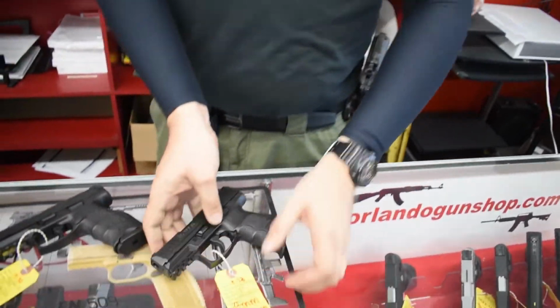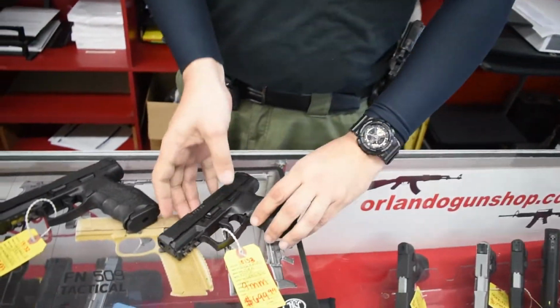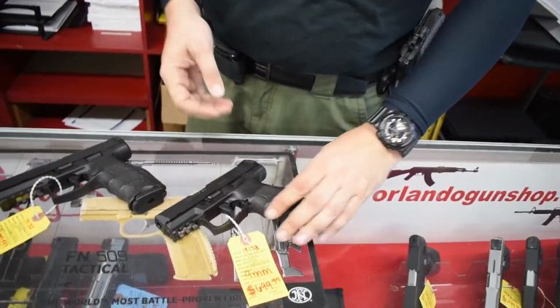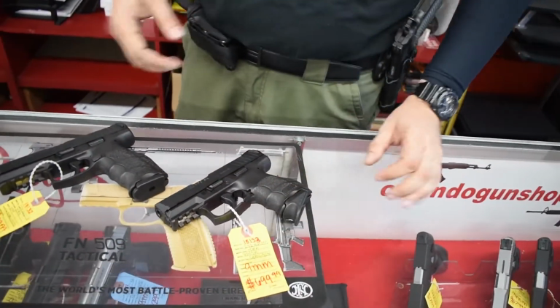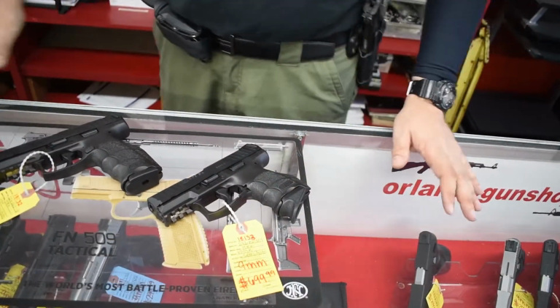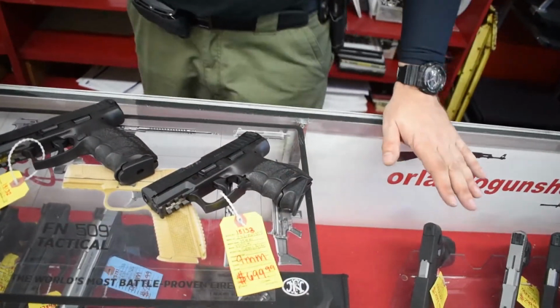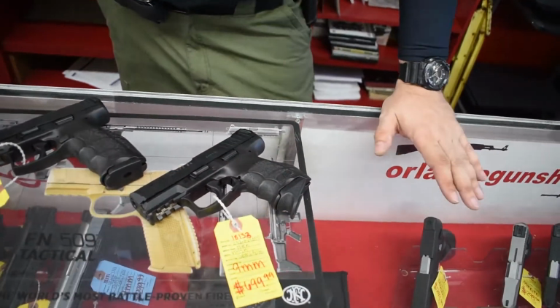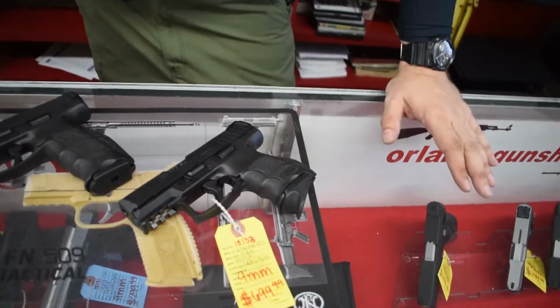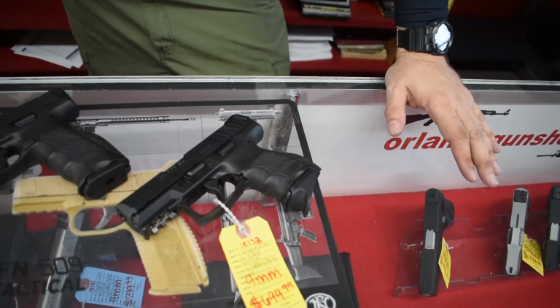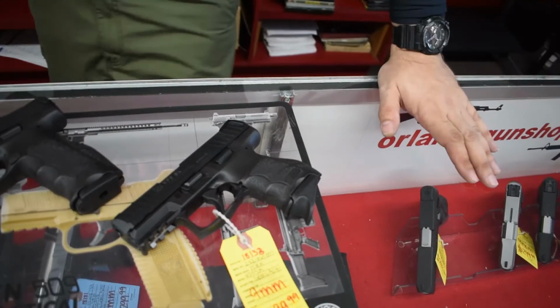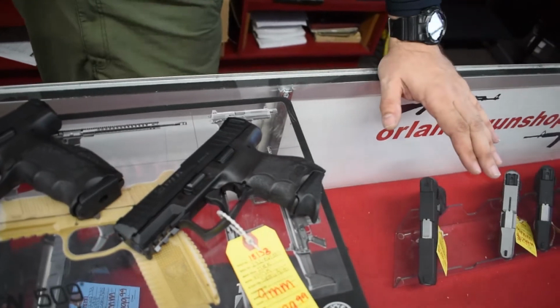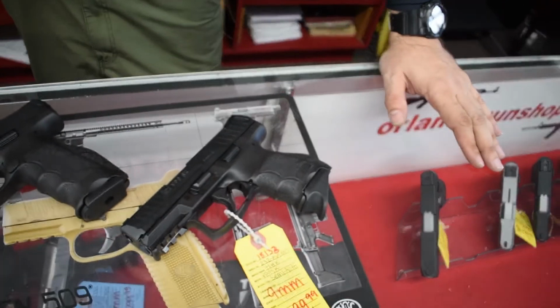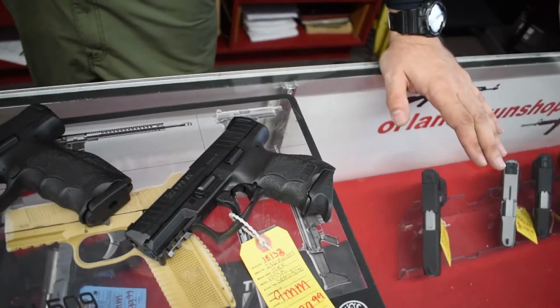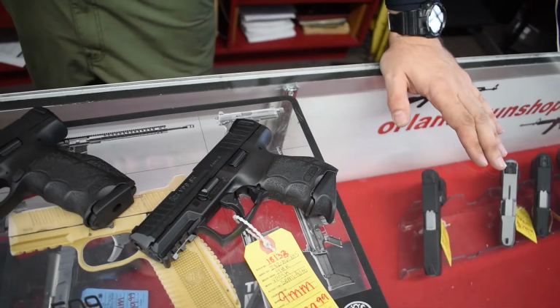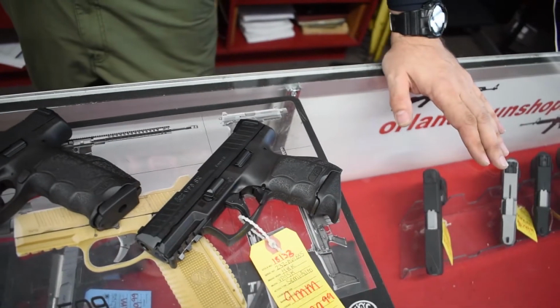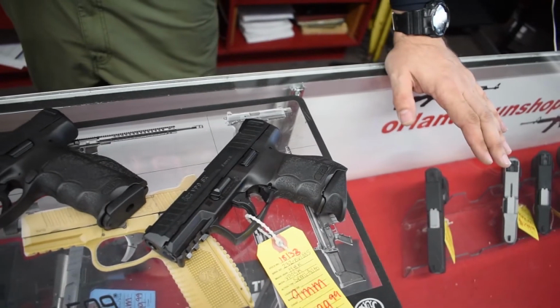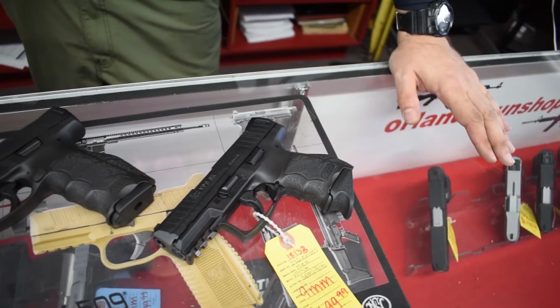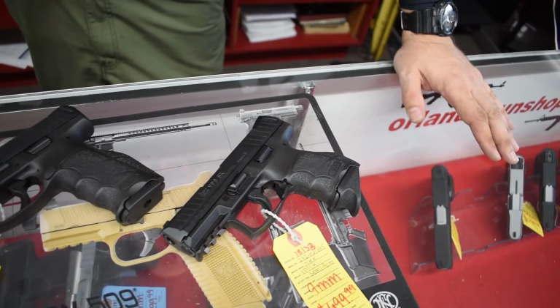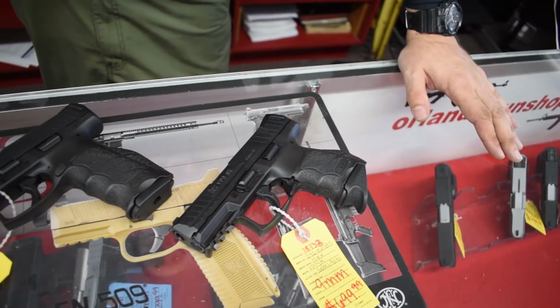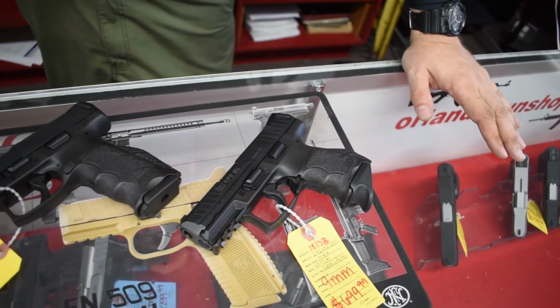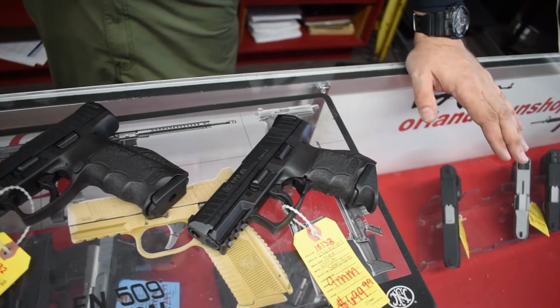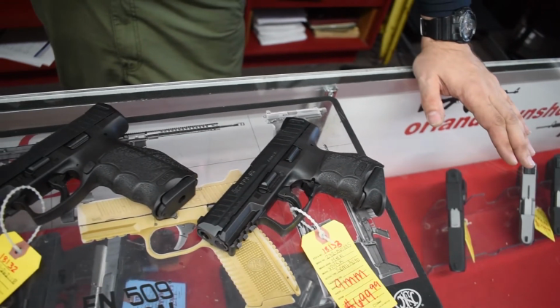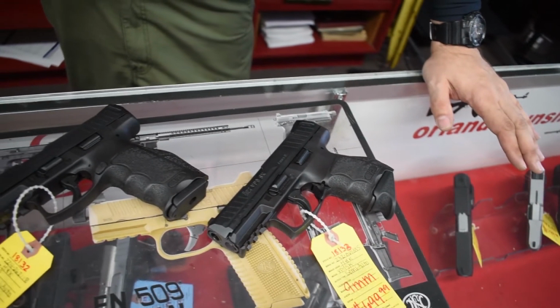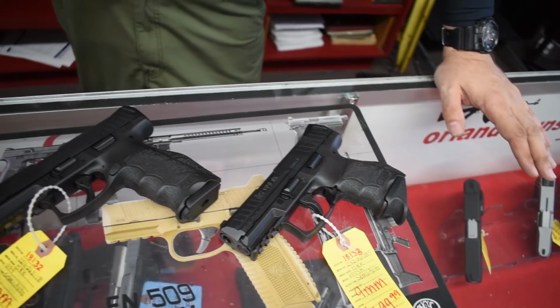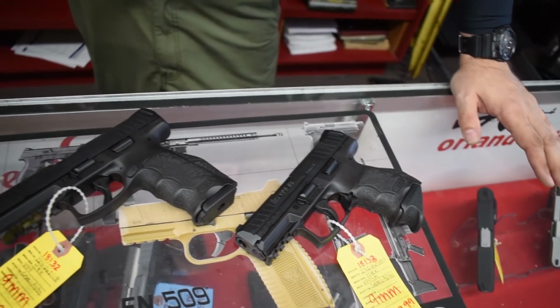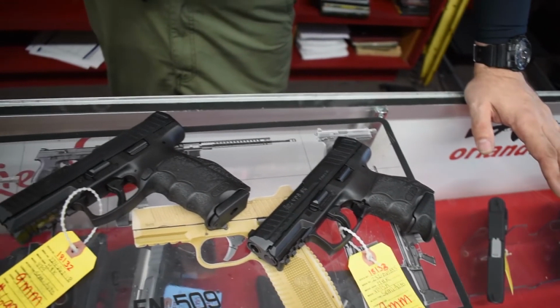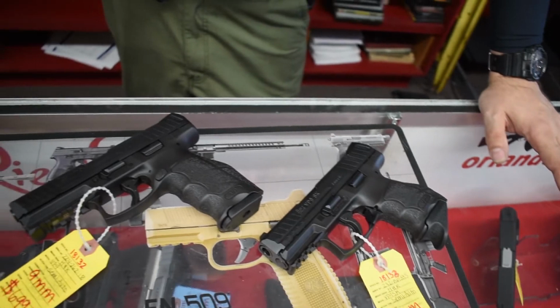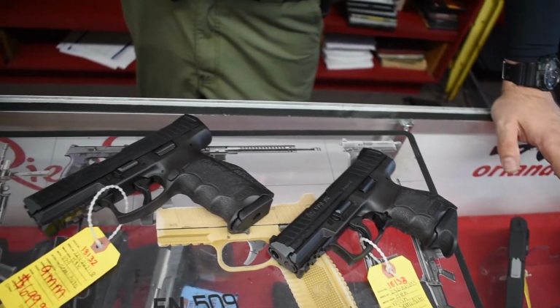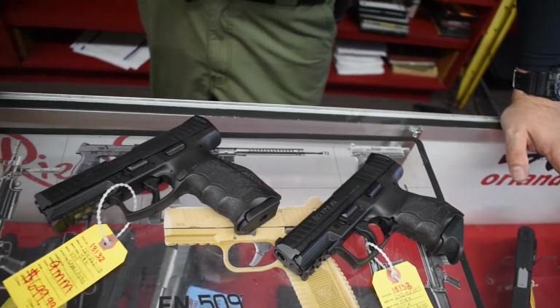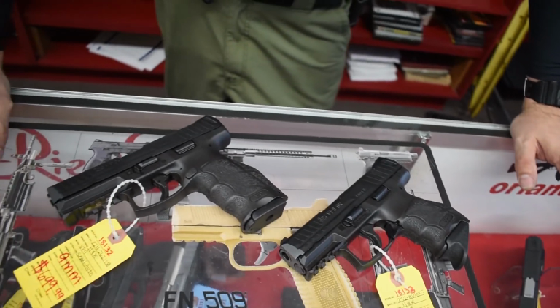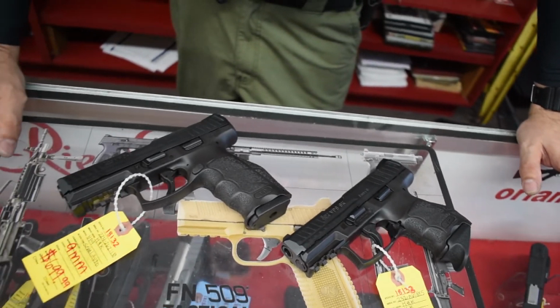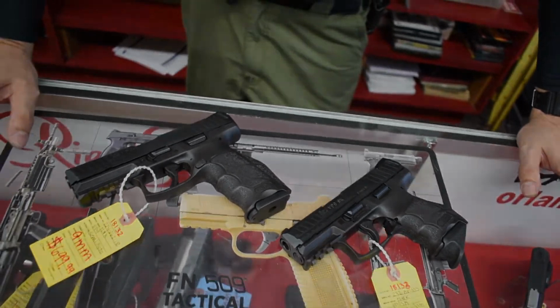These are high-quality guns from one of the best-known manufacturers in Europe. If you're looking to add something very special to your collection, come on down here and buy one of these H&Ks from us.